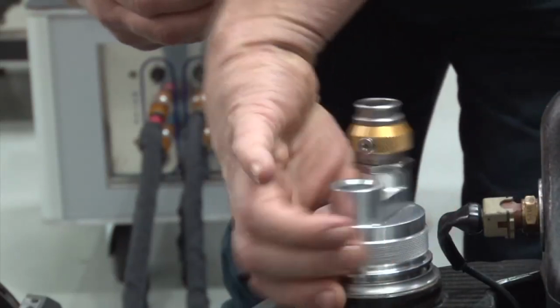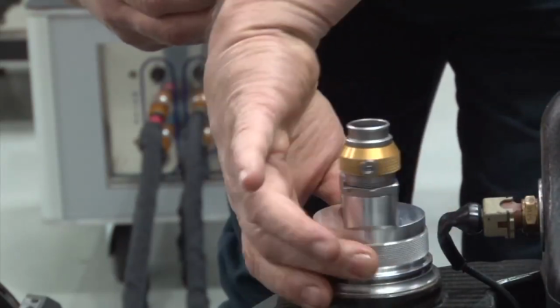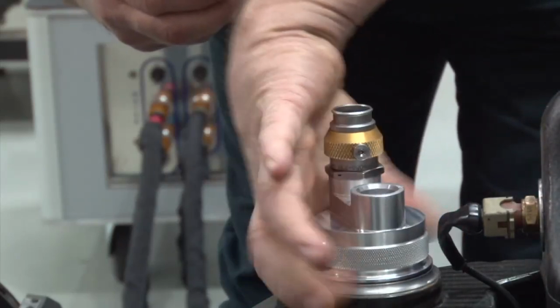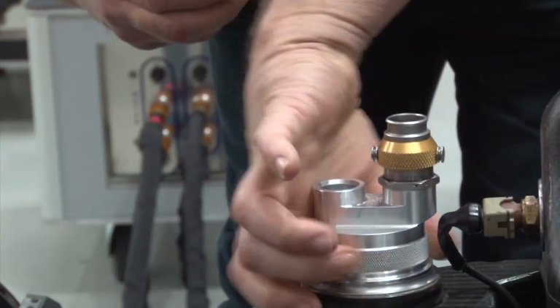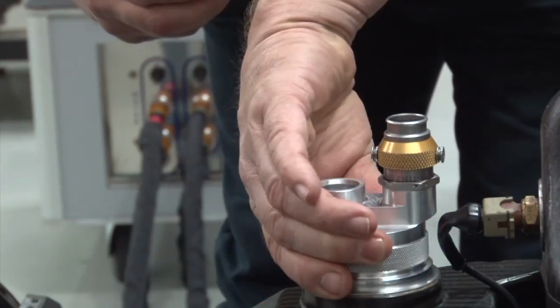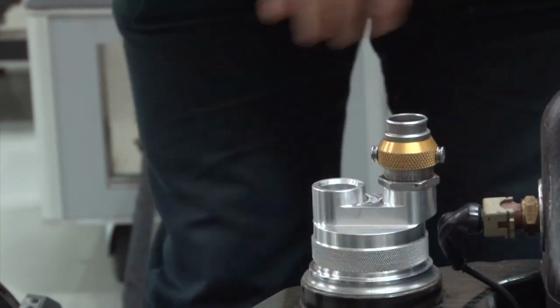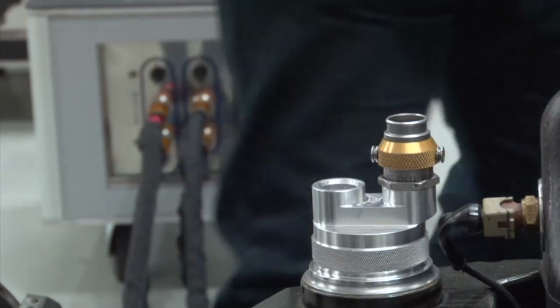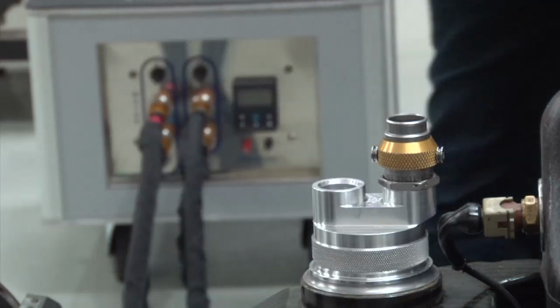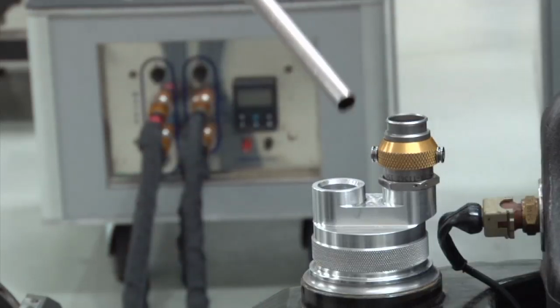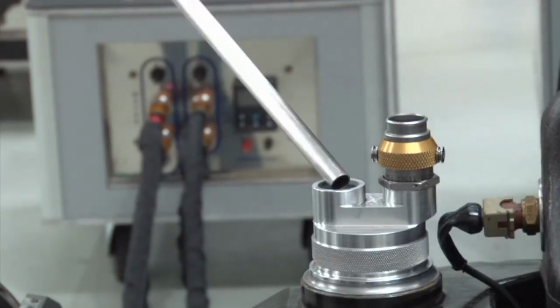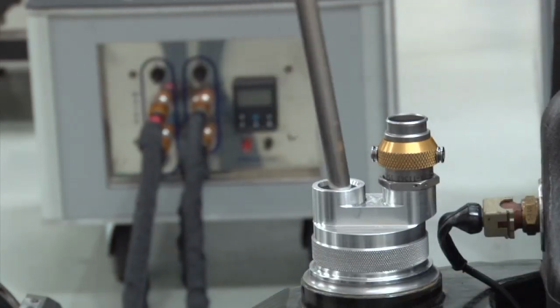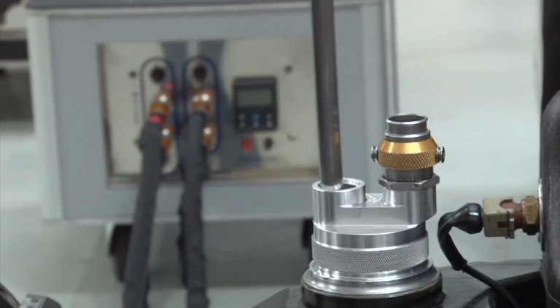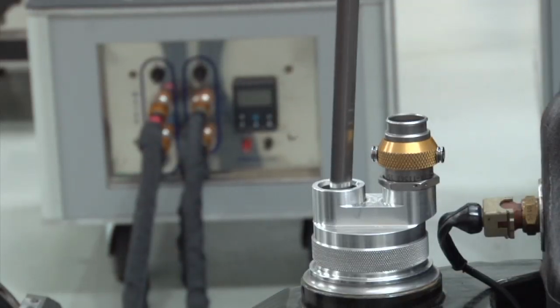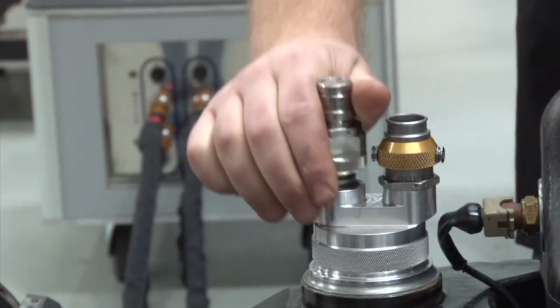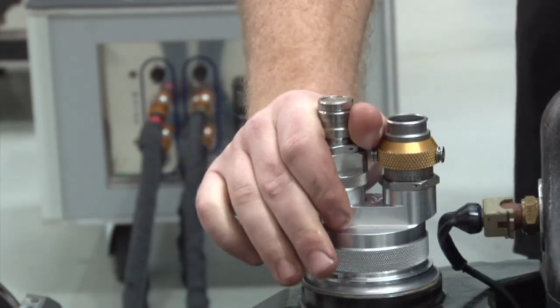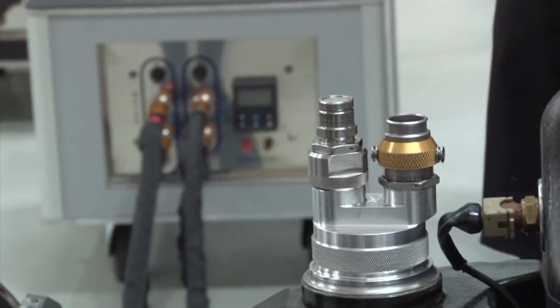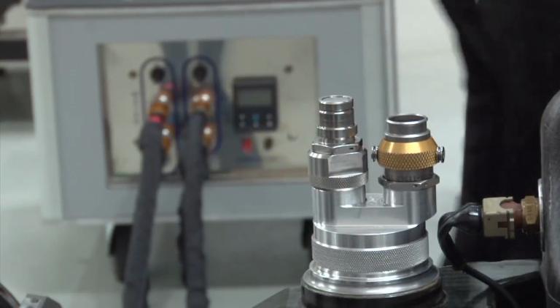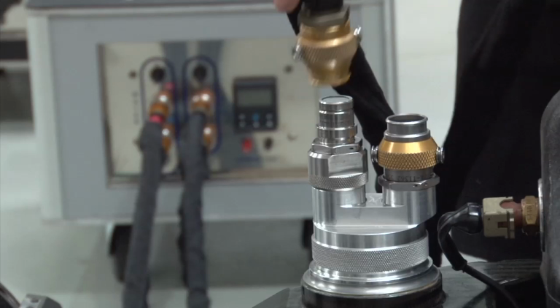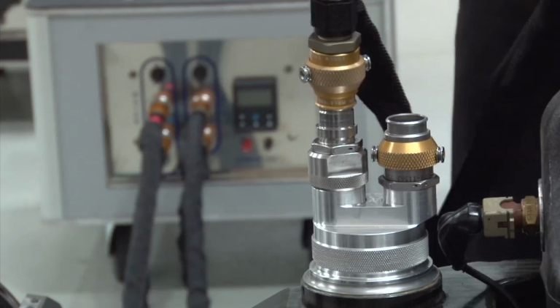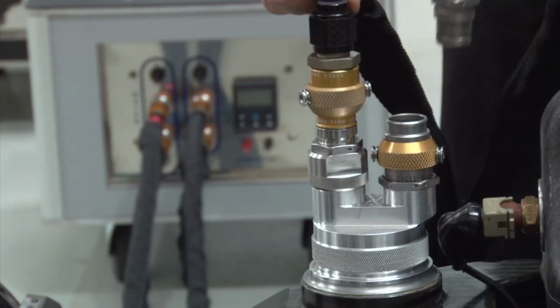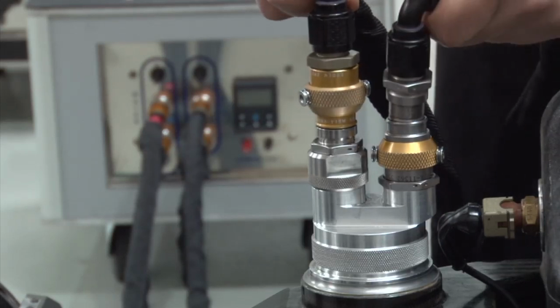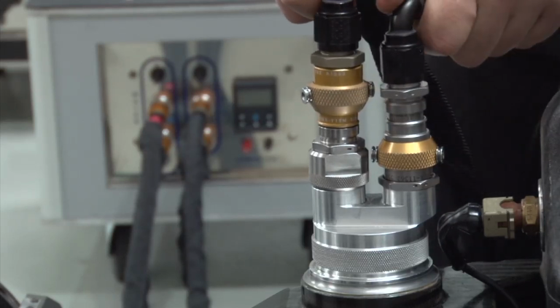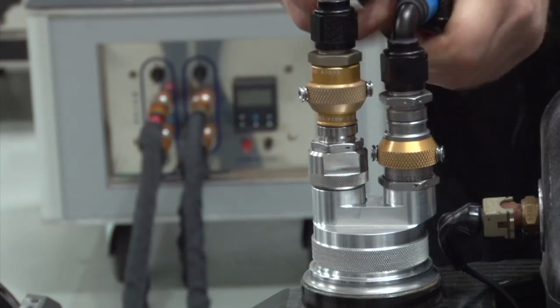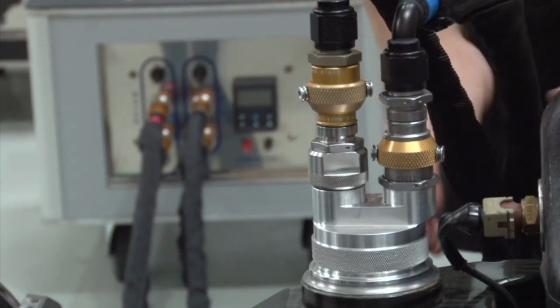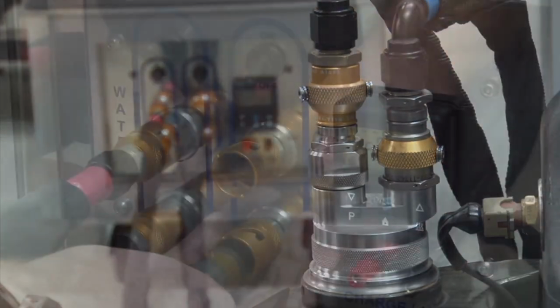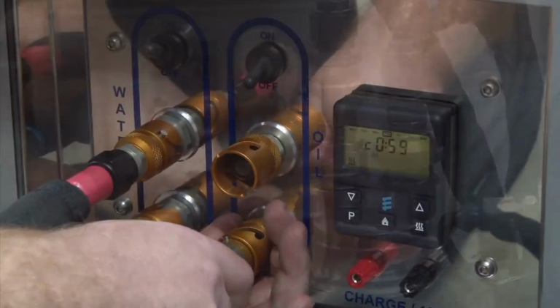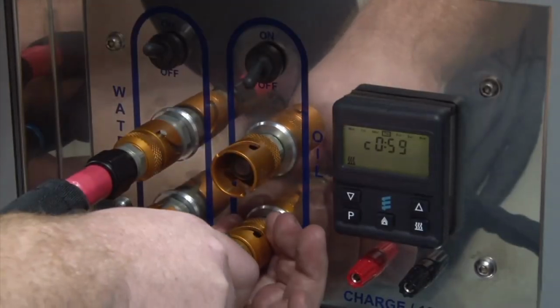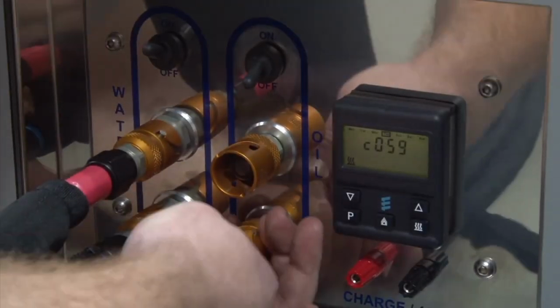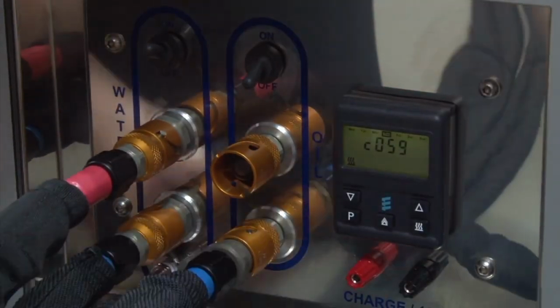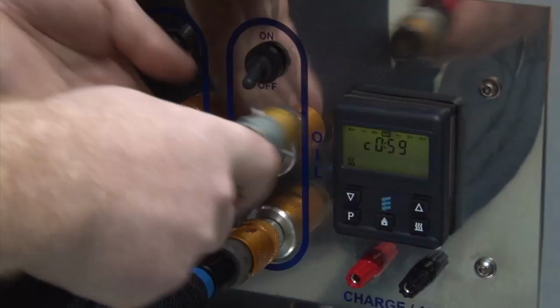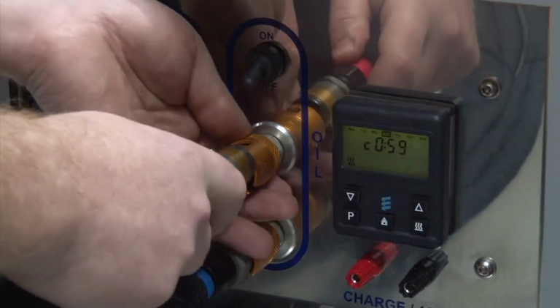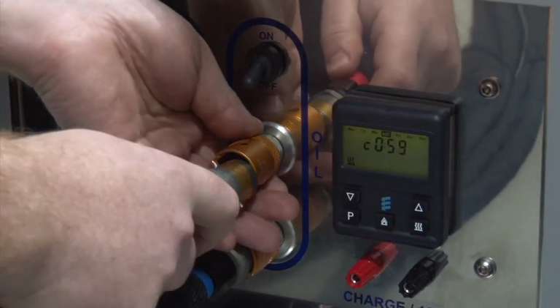Next, the engine oil is heated. The oil is sucked out of the tank, pumped into the preheater and passed through an oil-water heat exchanger. The warm water is used to heat the oil before returning it to the car's oil tank.